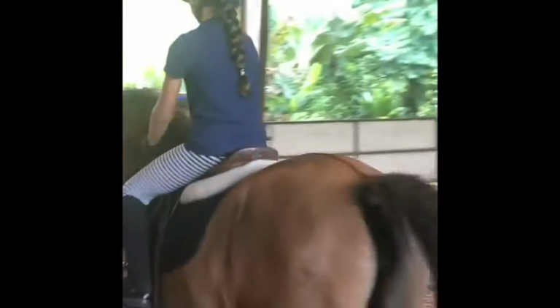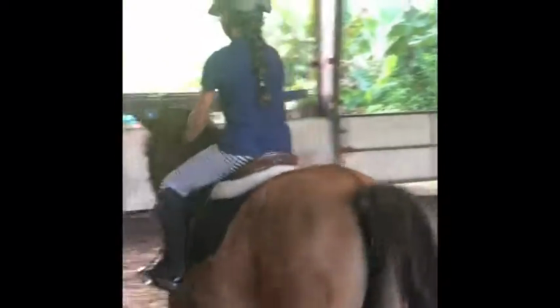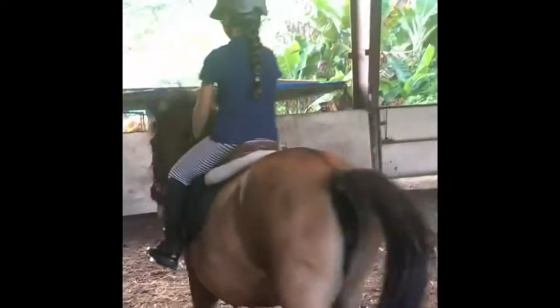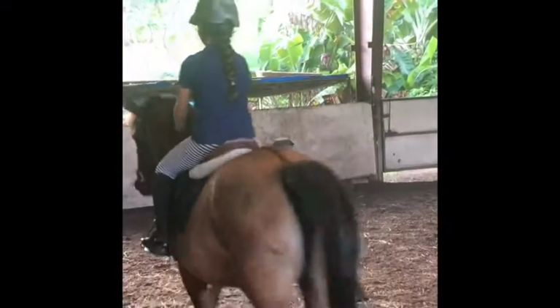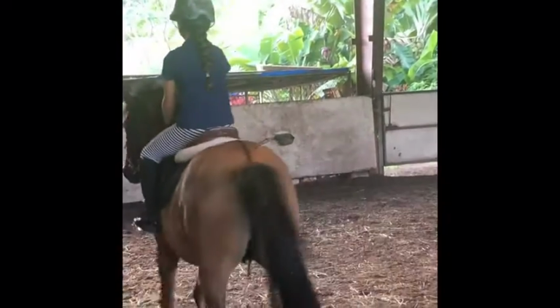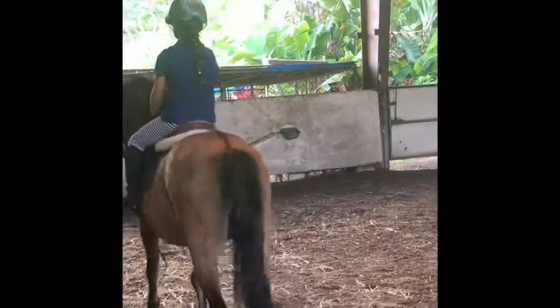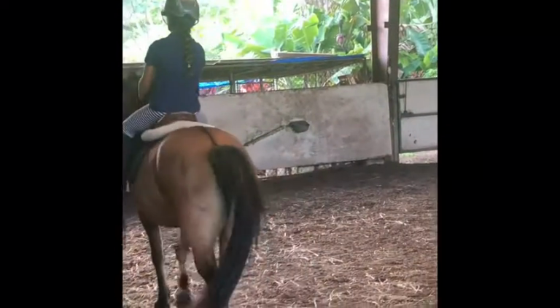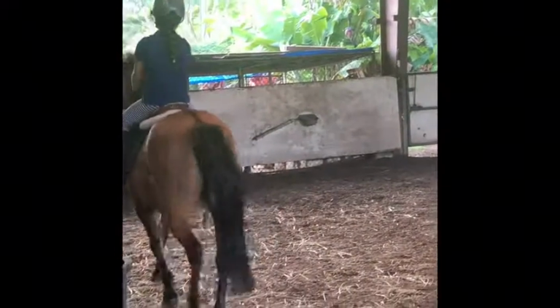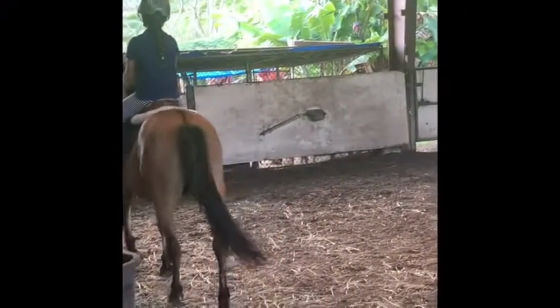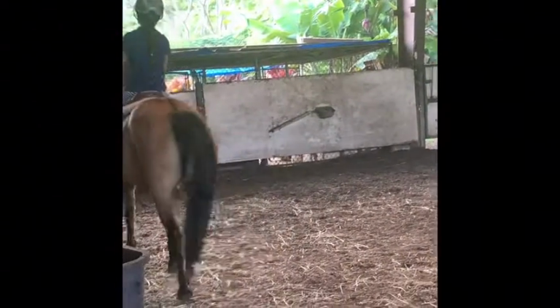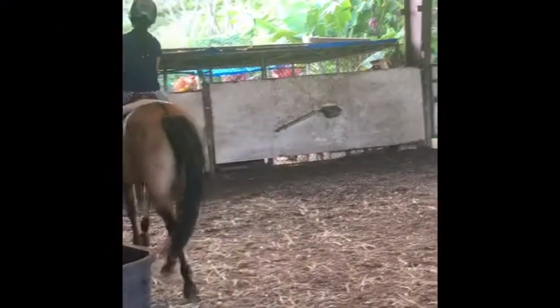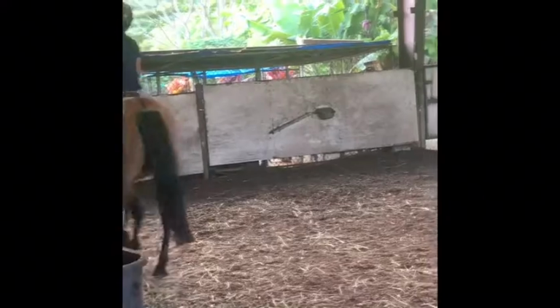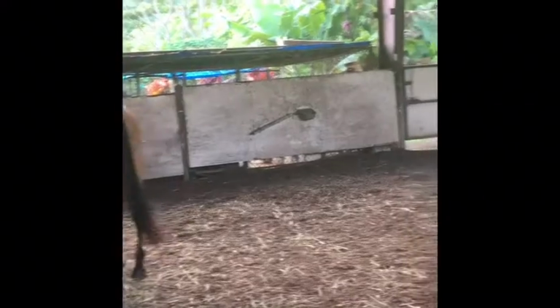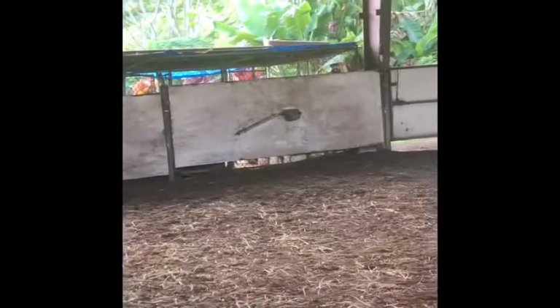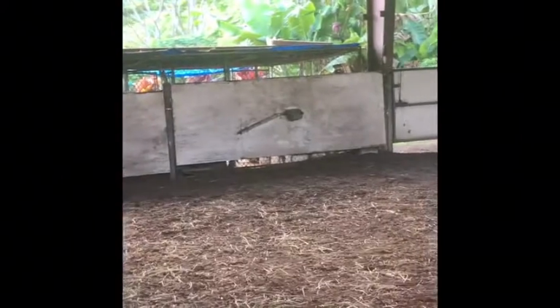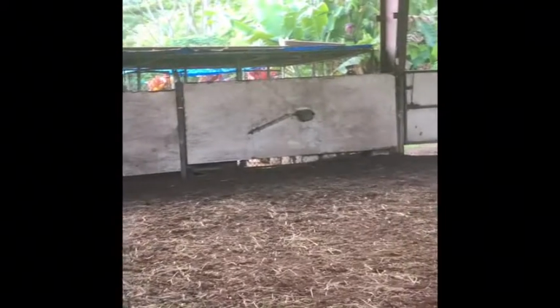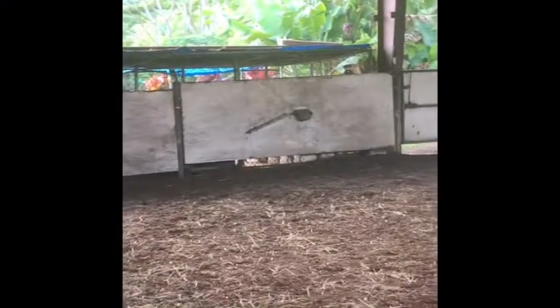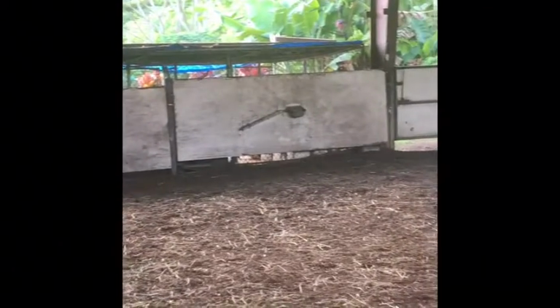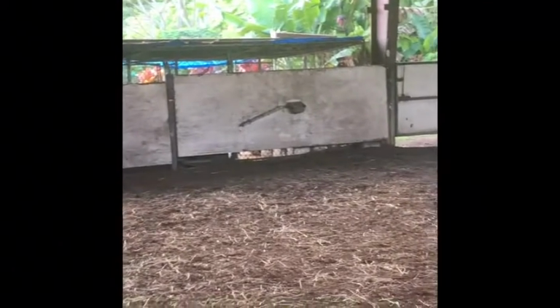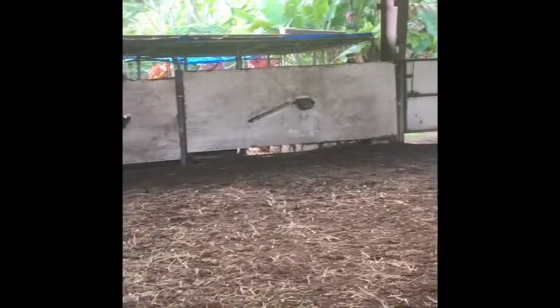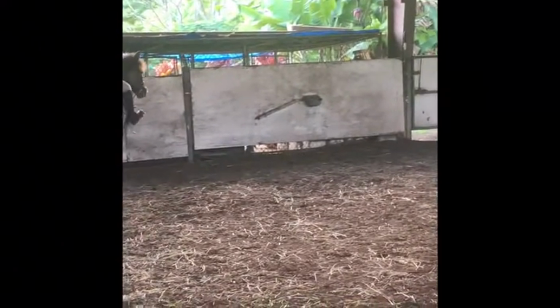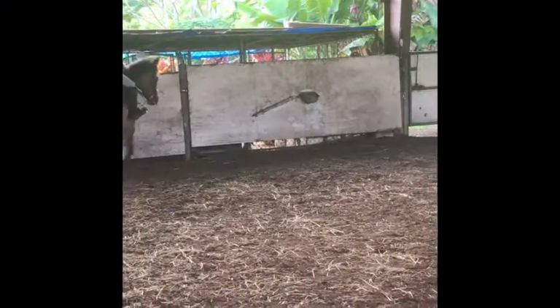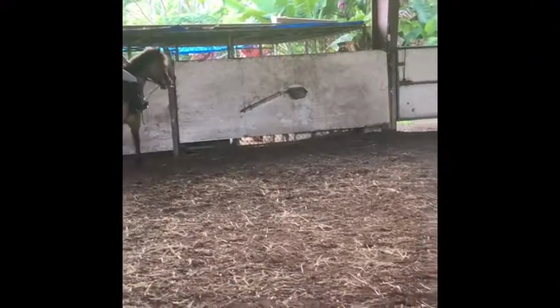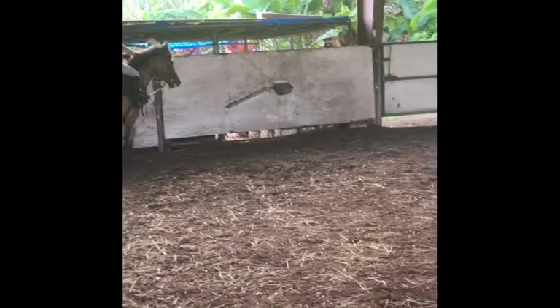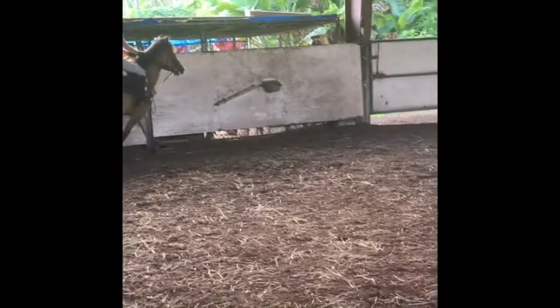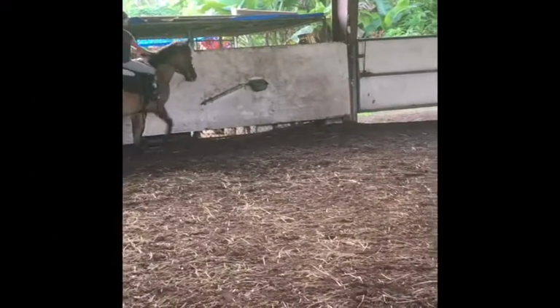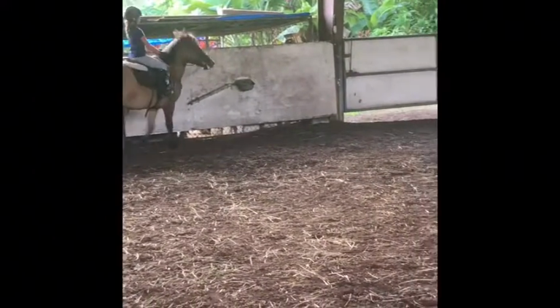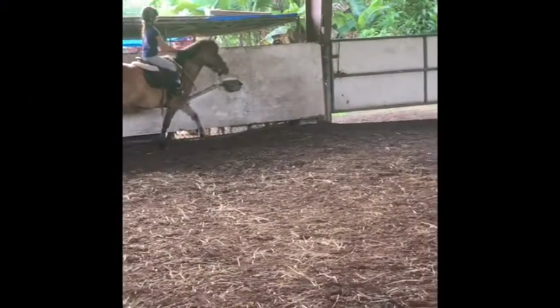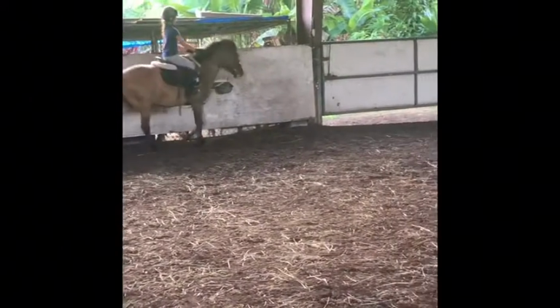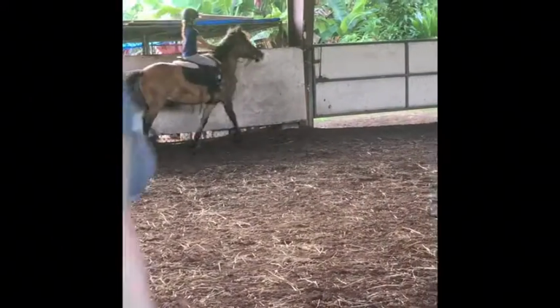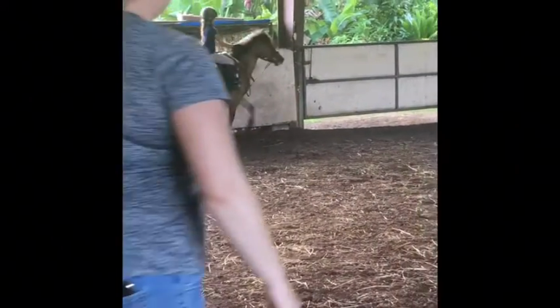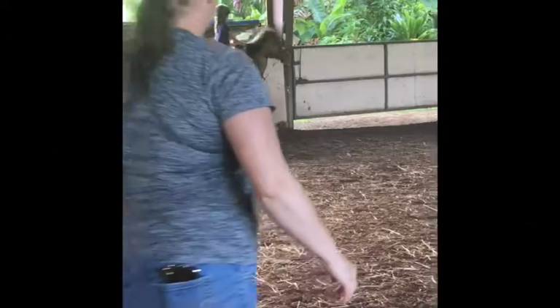Push your left heel down a little bit more. Your right heel looks great.